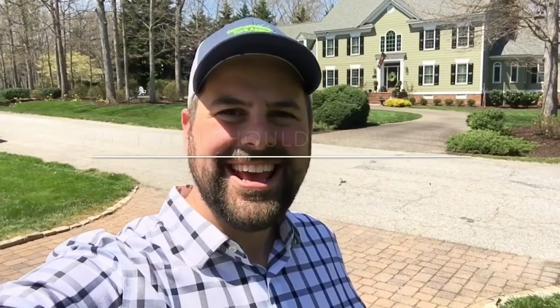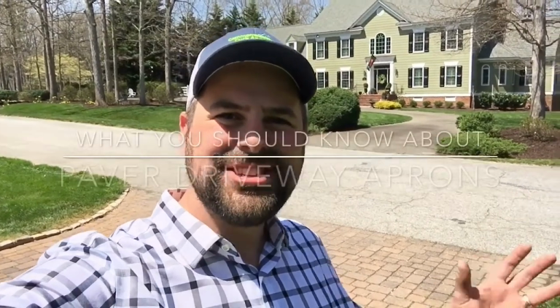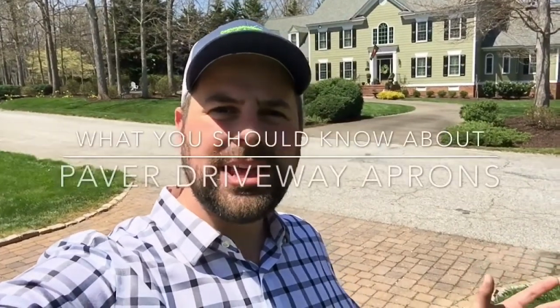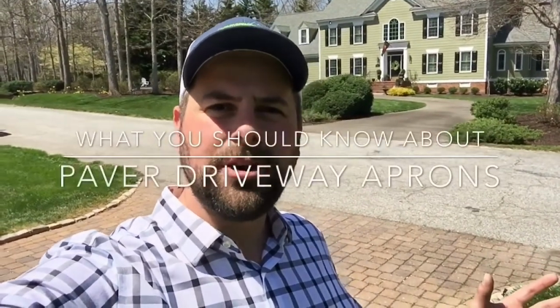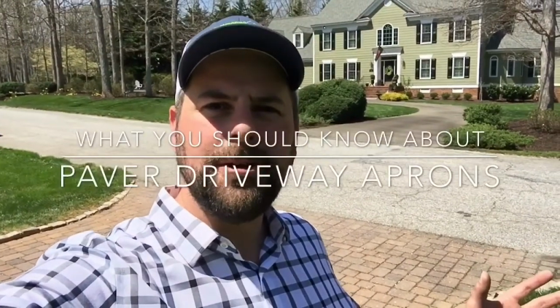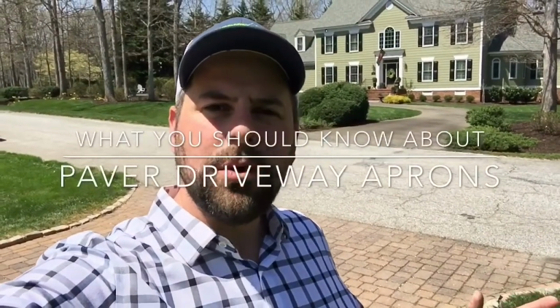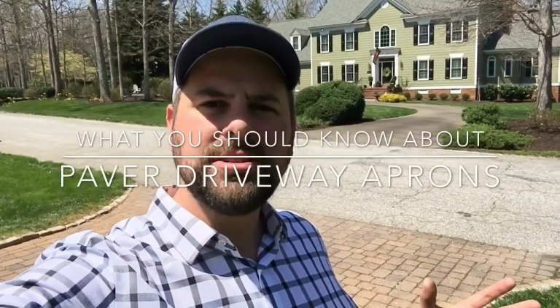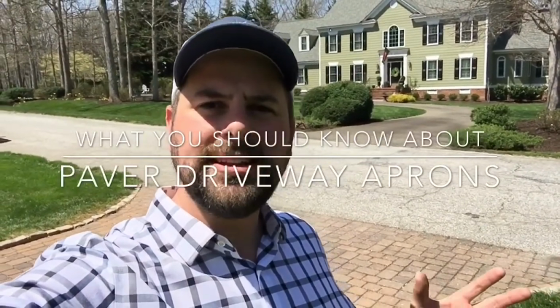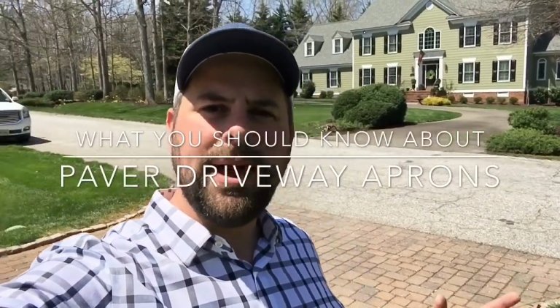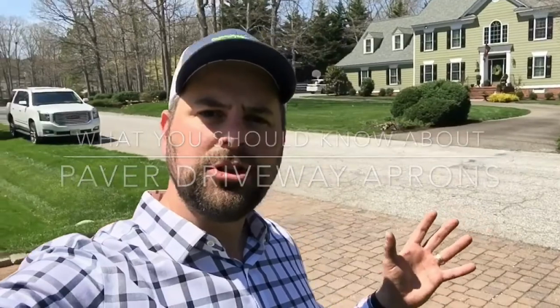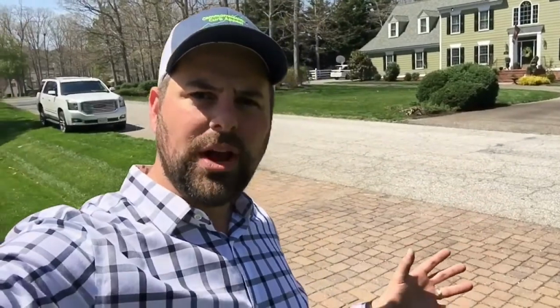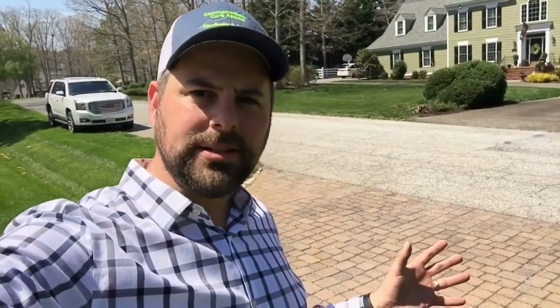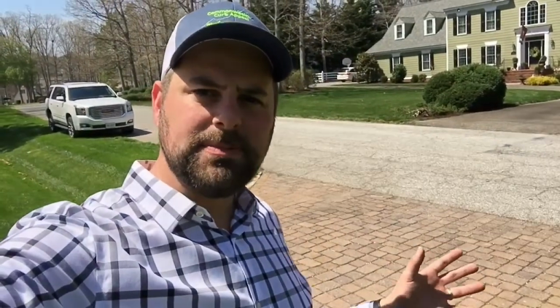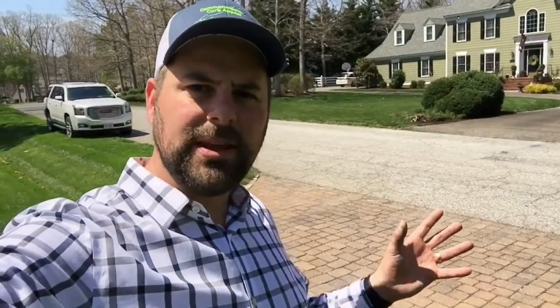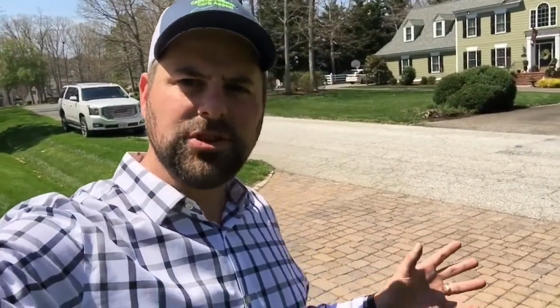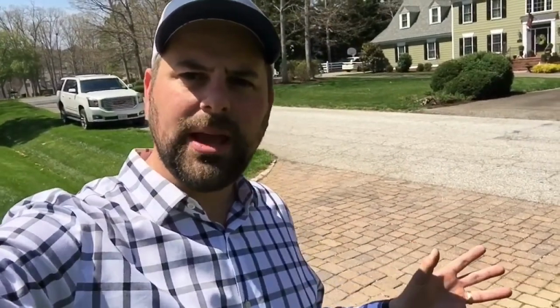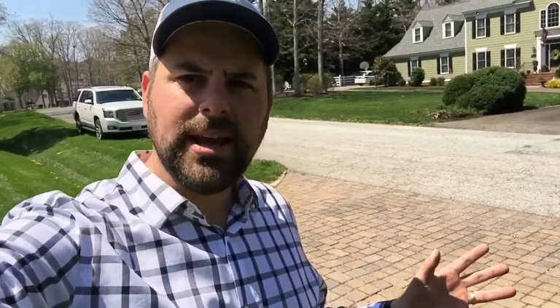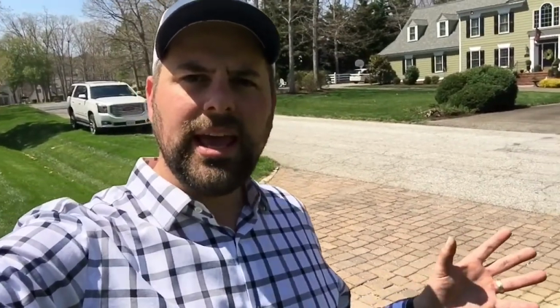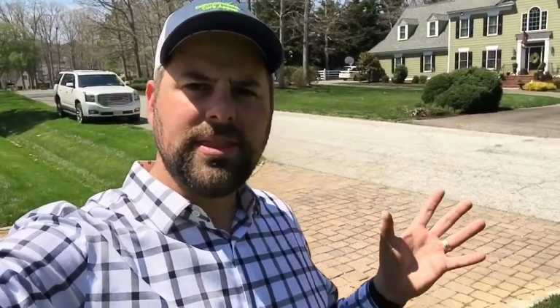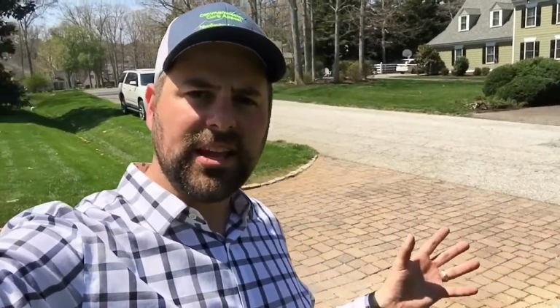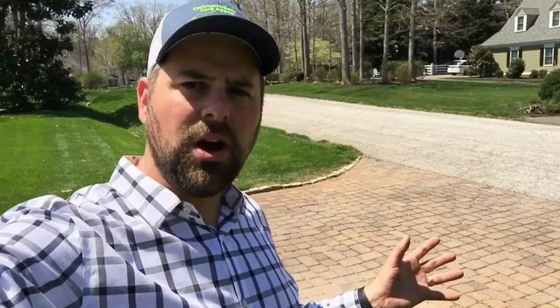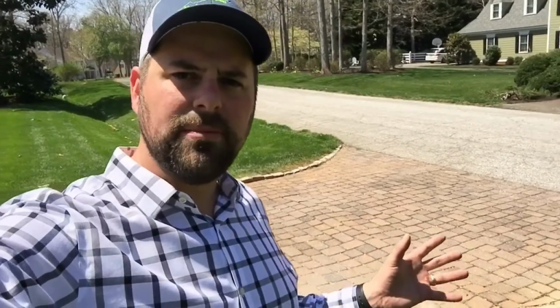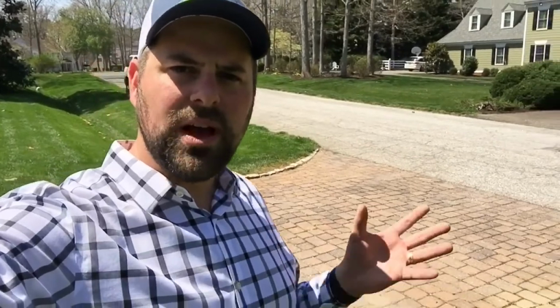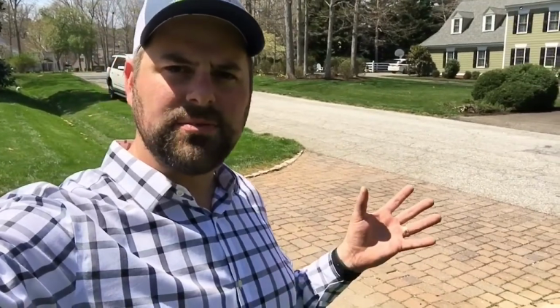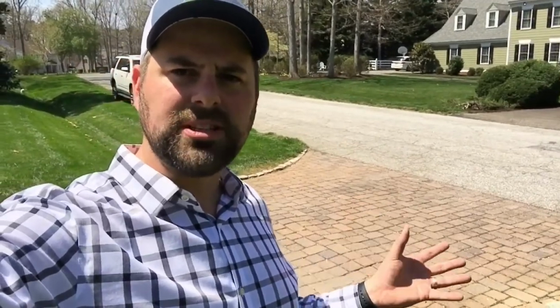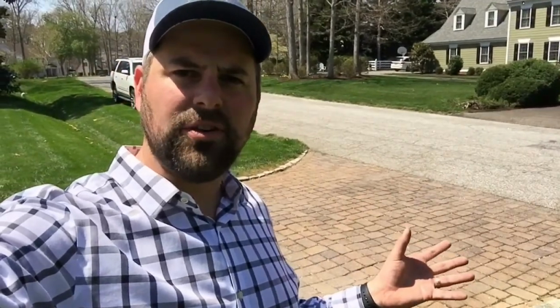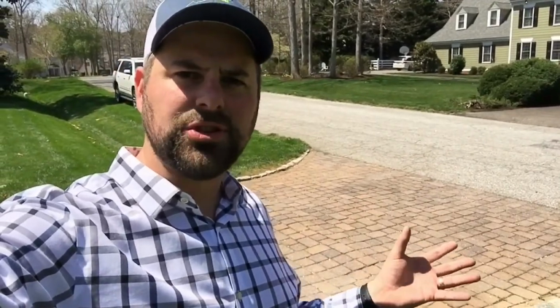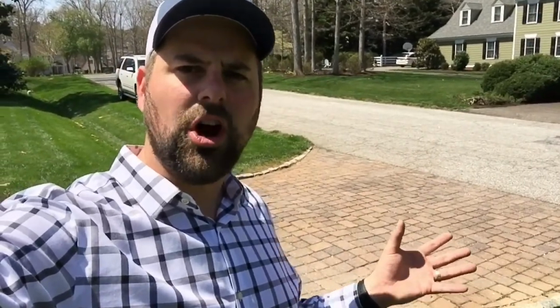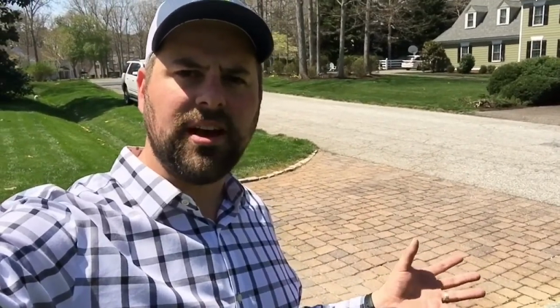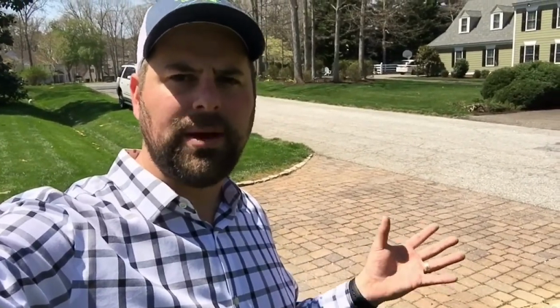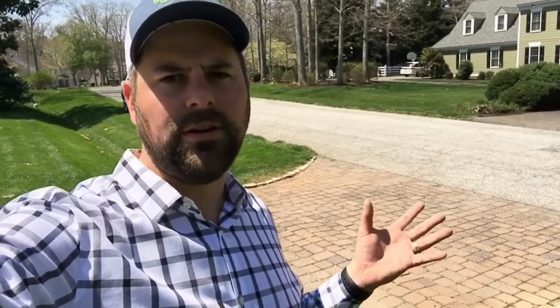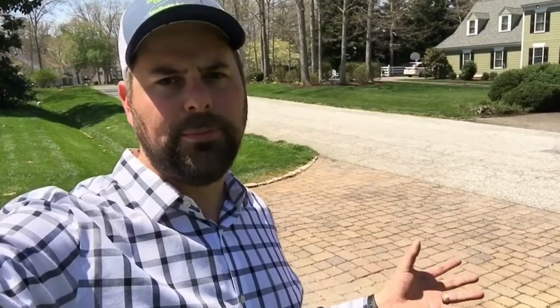Hey, it's Josh with Commonwealth Curb Appeal. I wanted to talk to you a bit today about driveway aprons, specifically paver driveway aprons and things that can go wrong with them, as well as what to expect for initial costs of a paver apron.